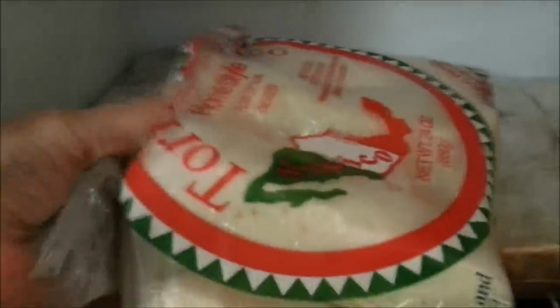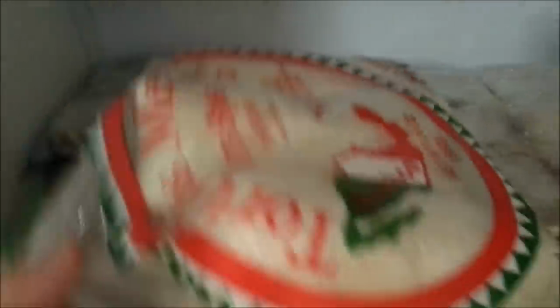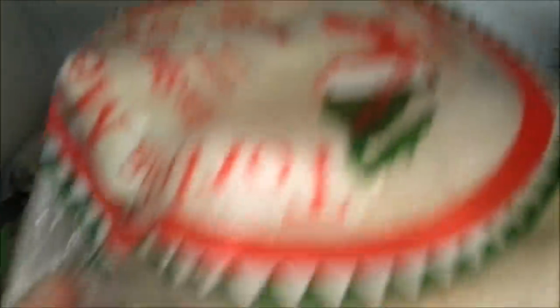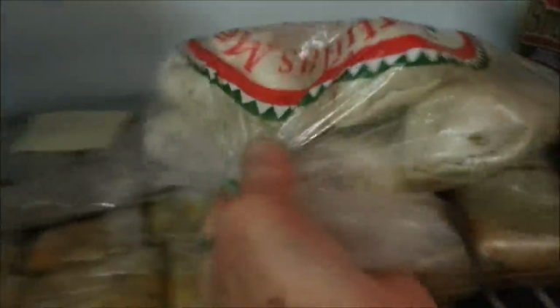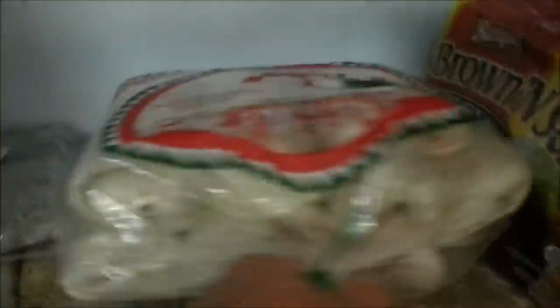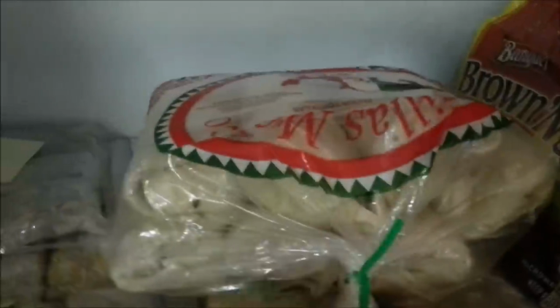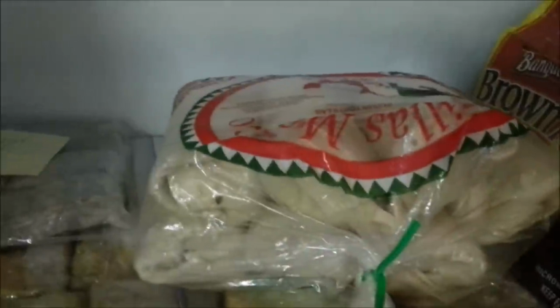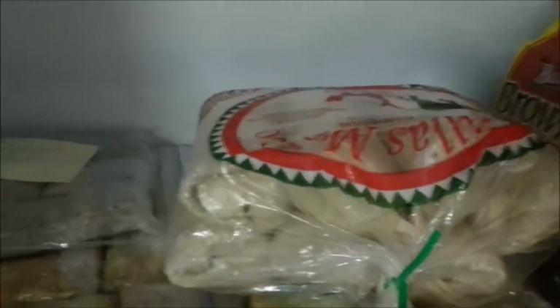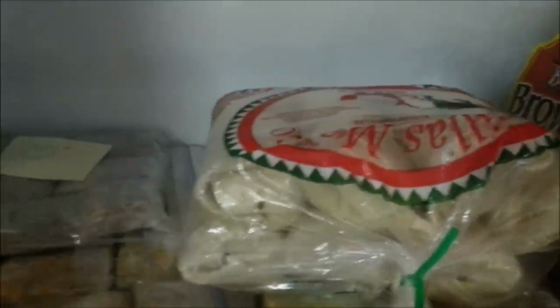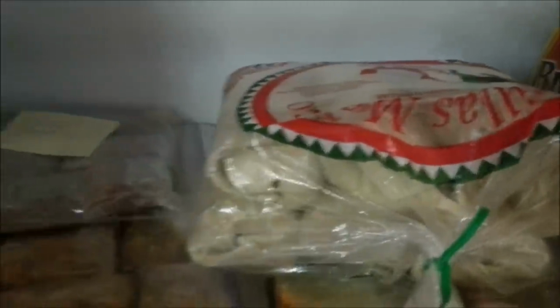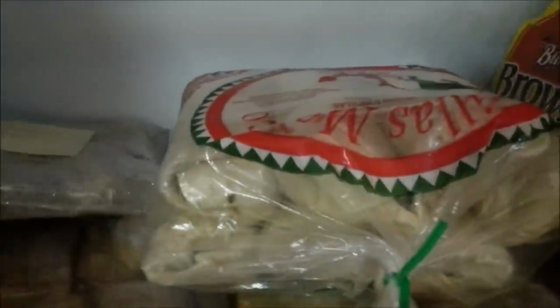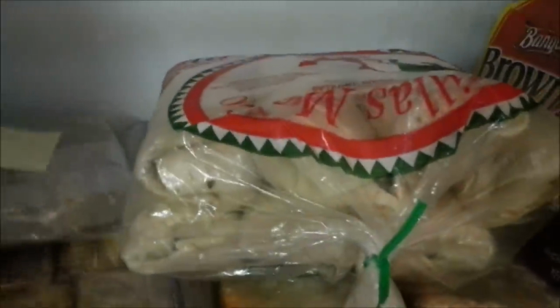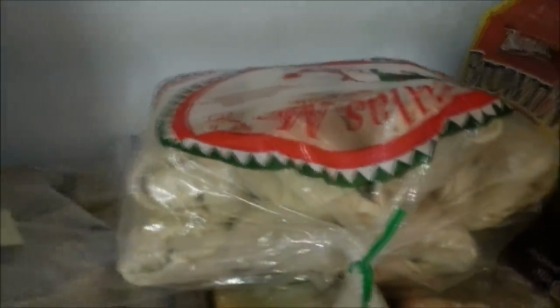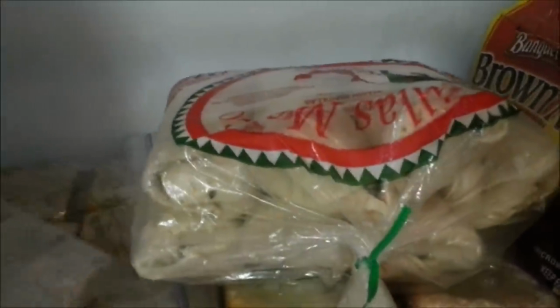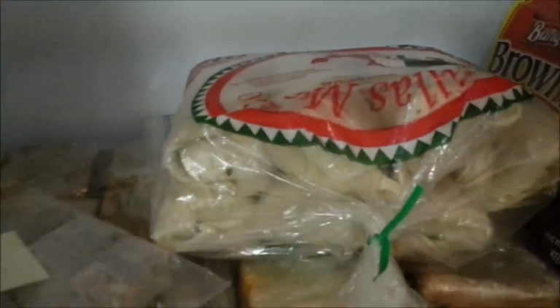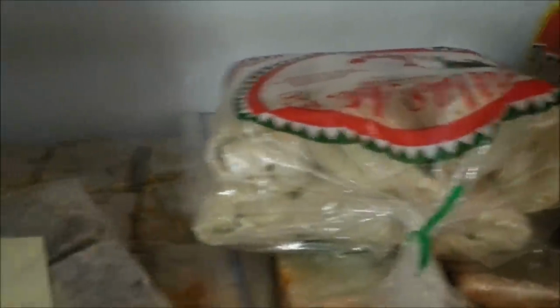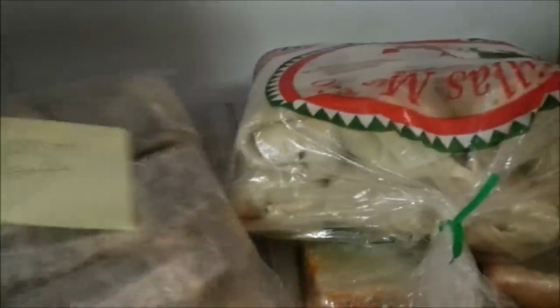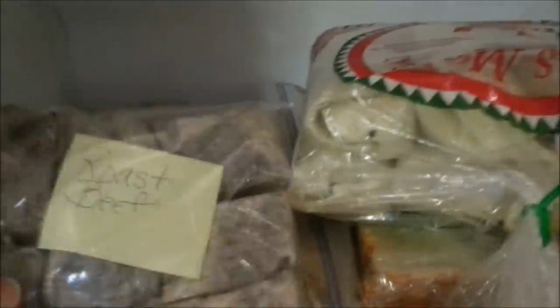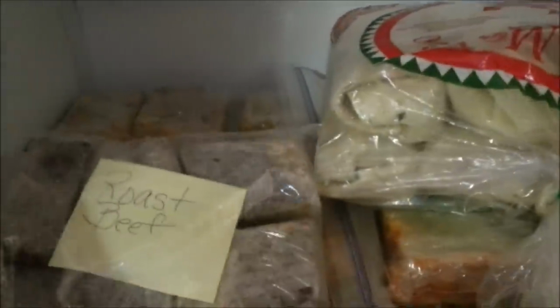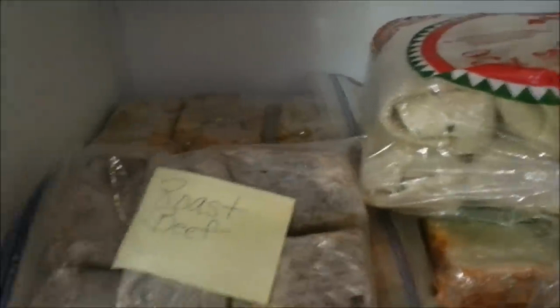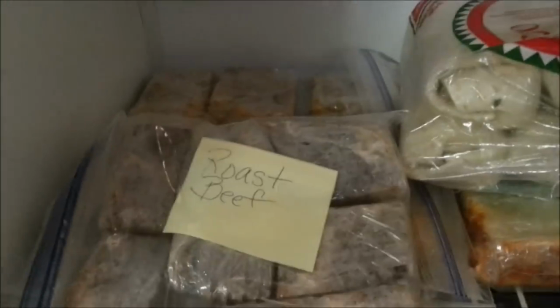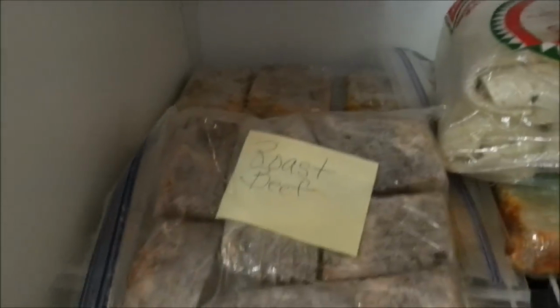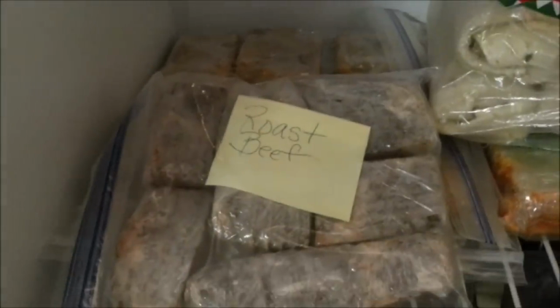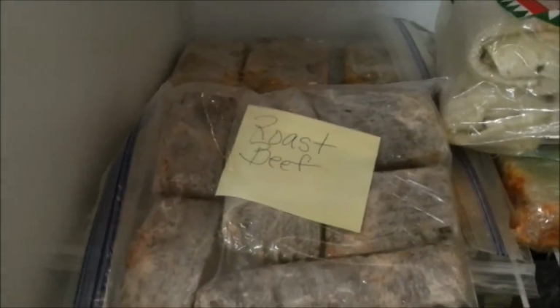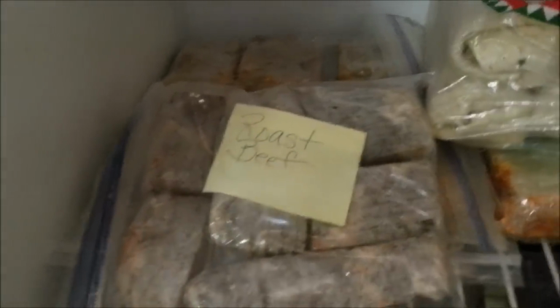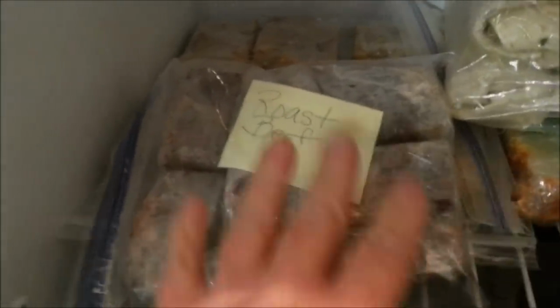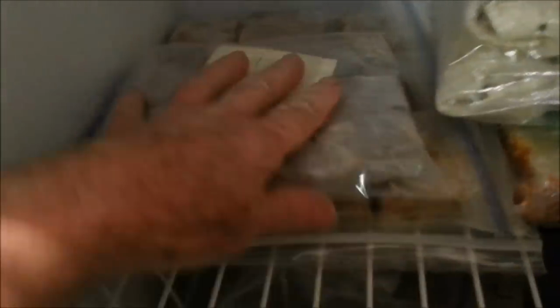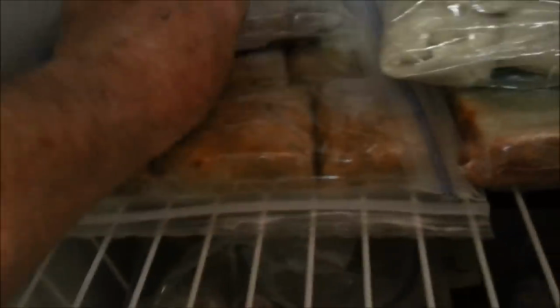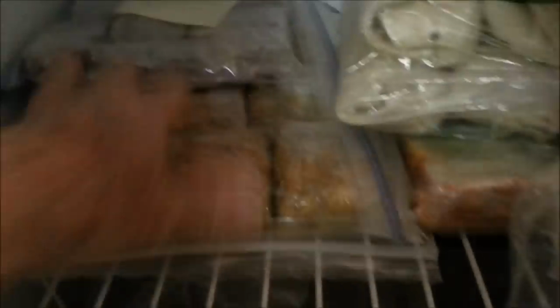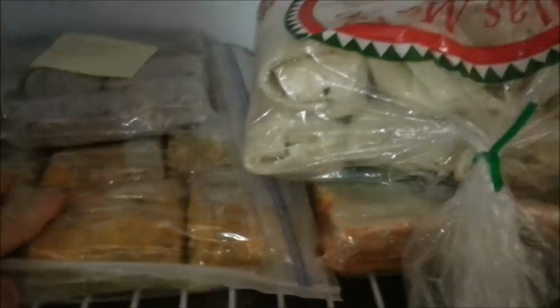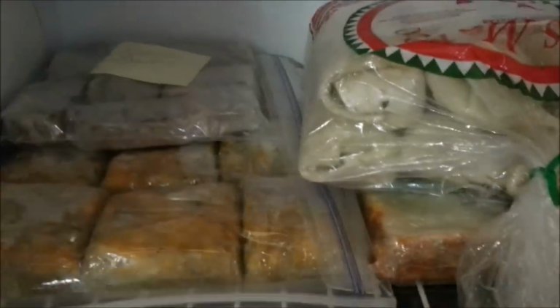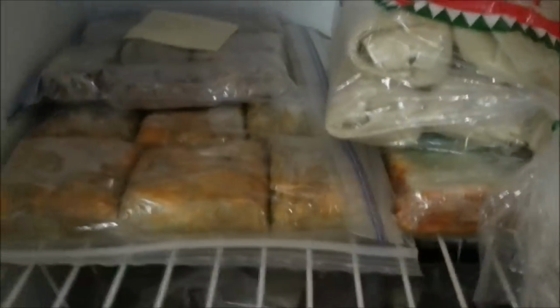Breakfast burritos — they are so easy to just eat up for breakfast, no cooking required. And then roast beef. So these are the things that we're going to take.